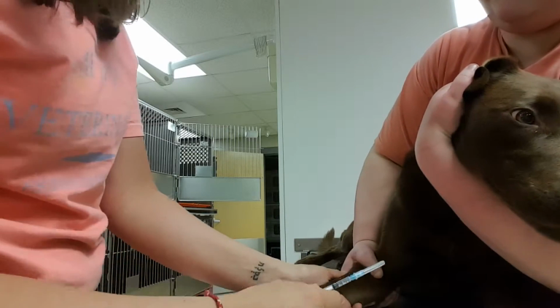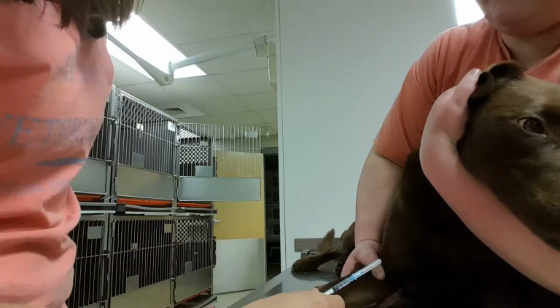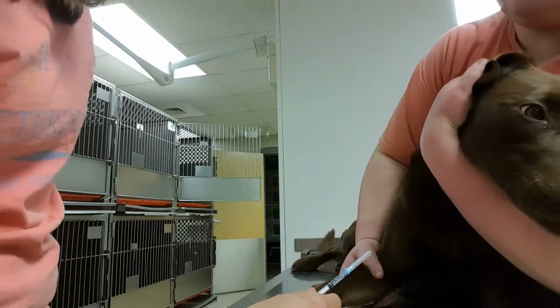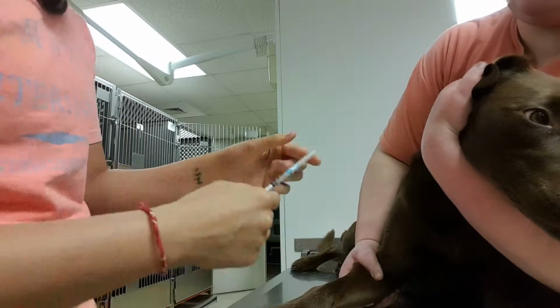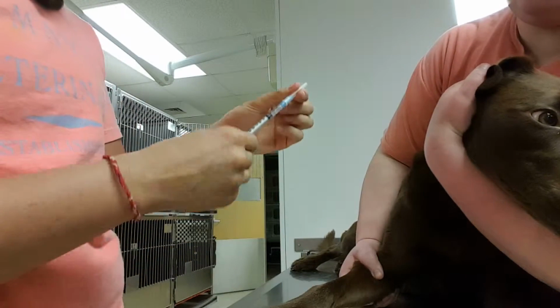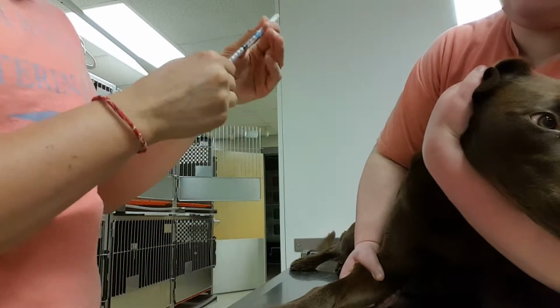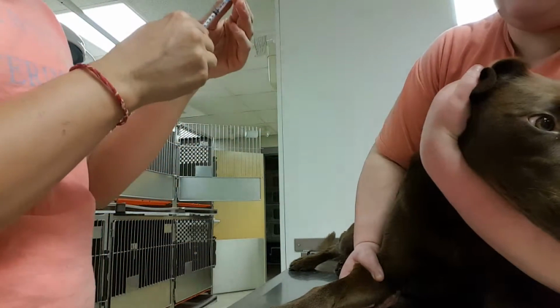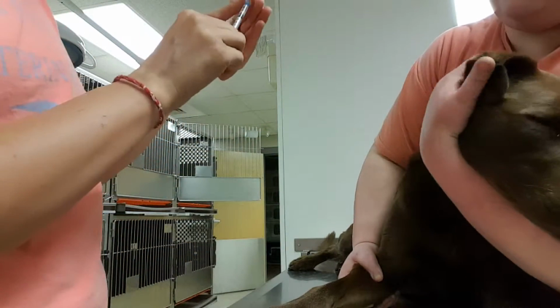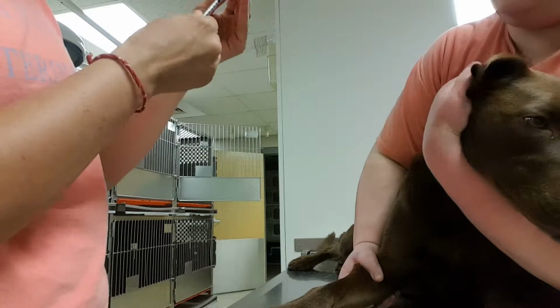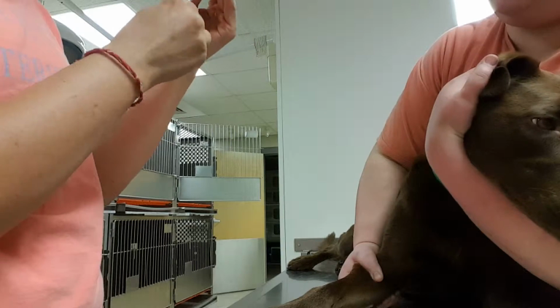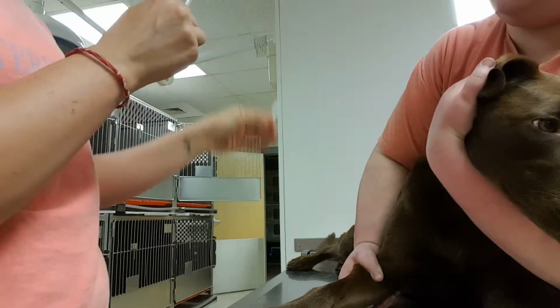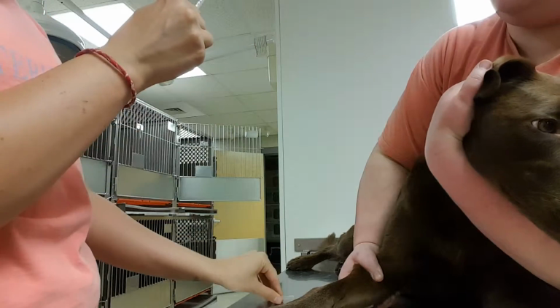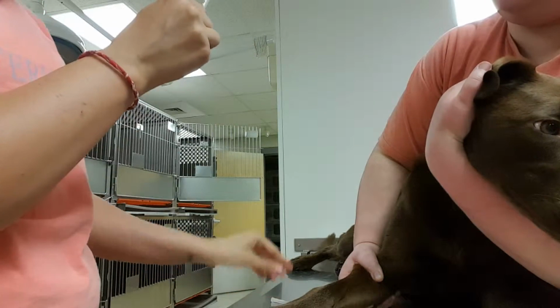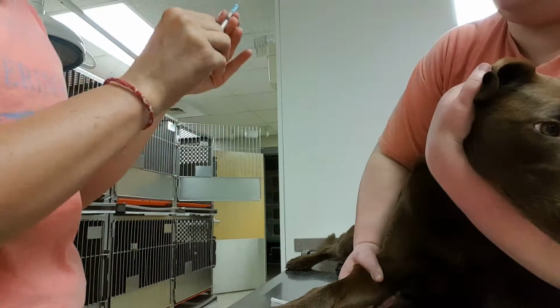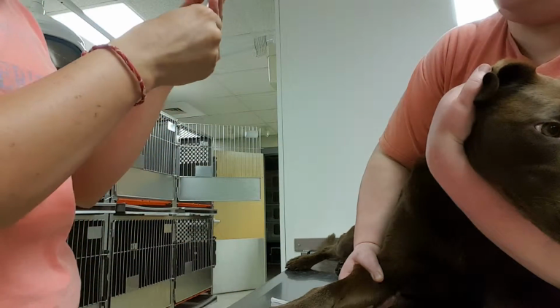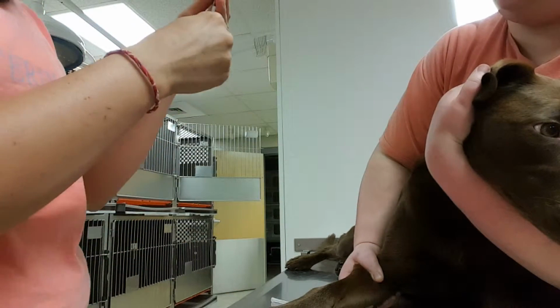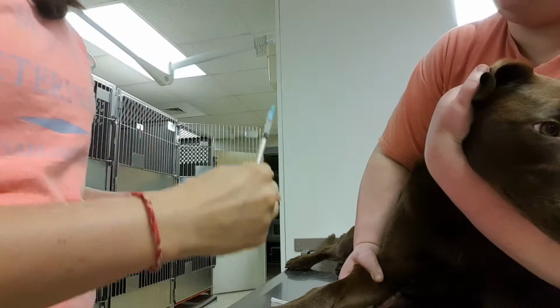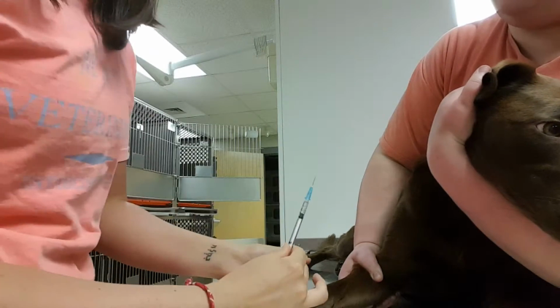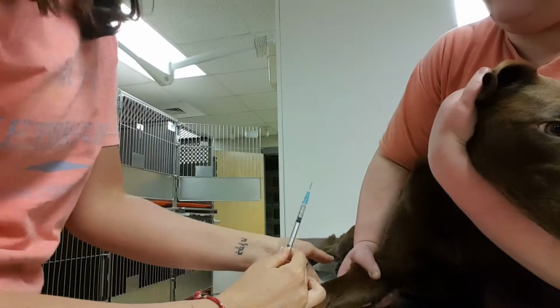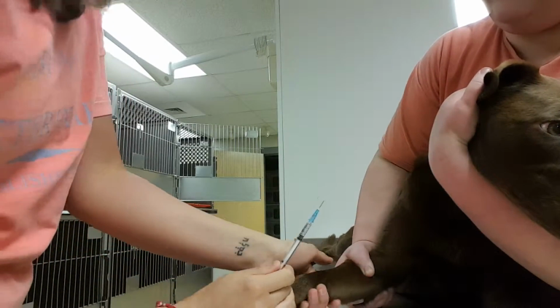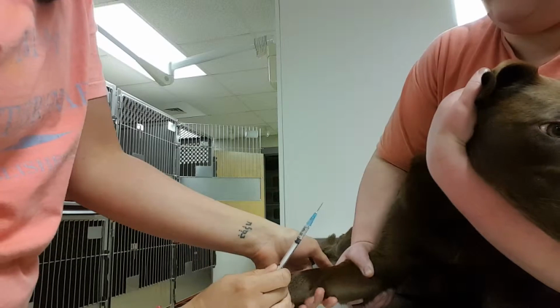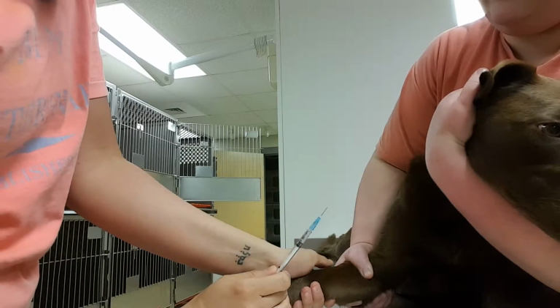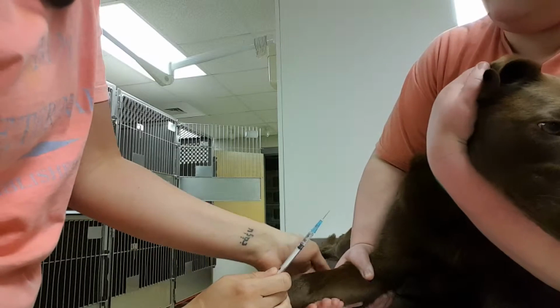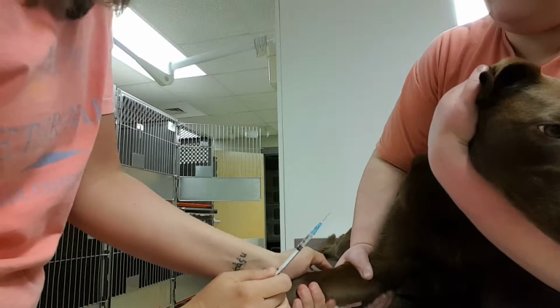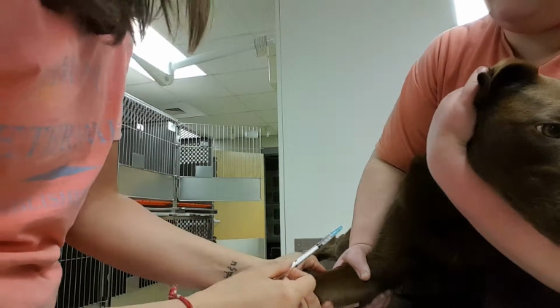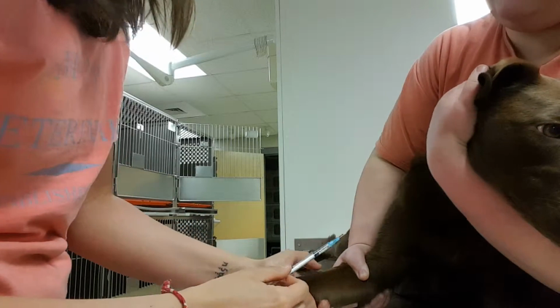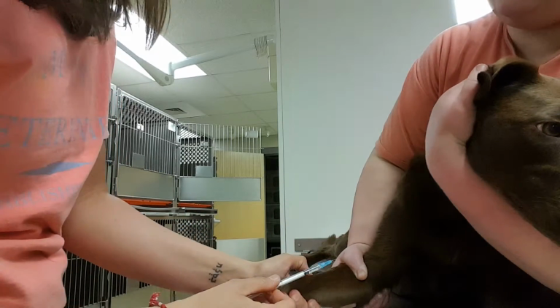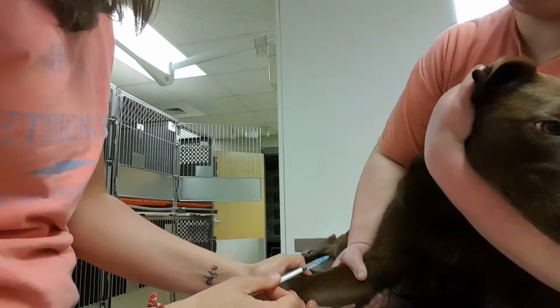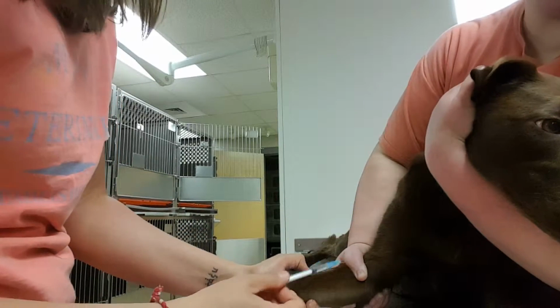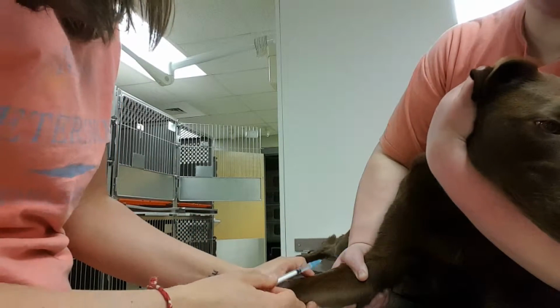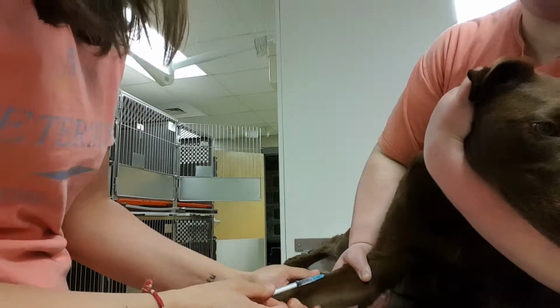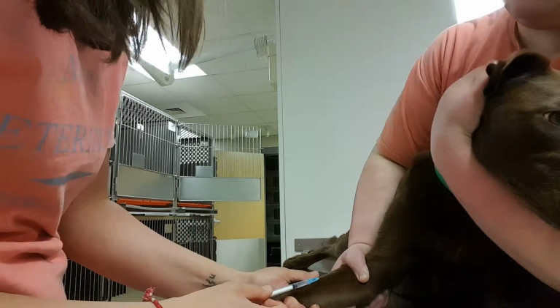Now I'll make sure my needle is beveled up, and I'll go in at the correct angle and just thread my needle right into the vein.